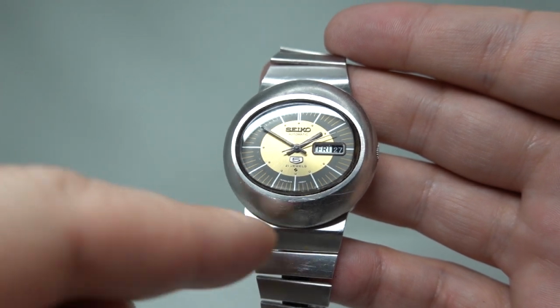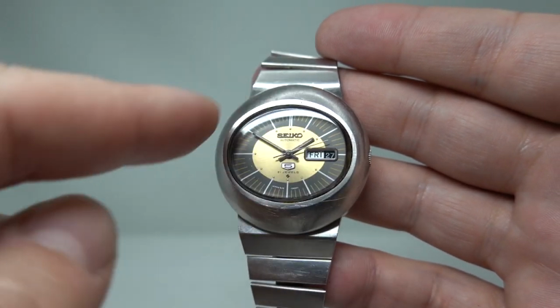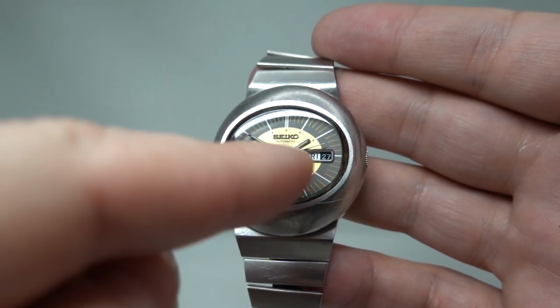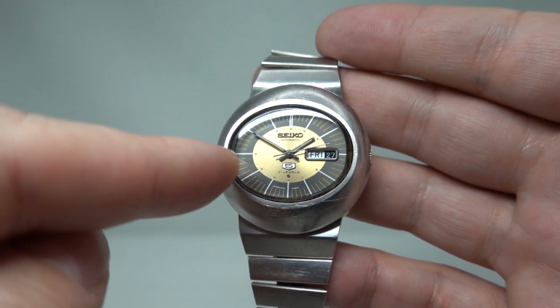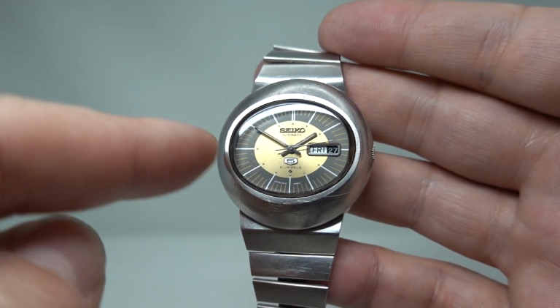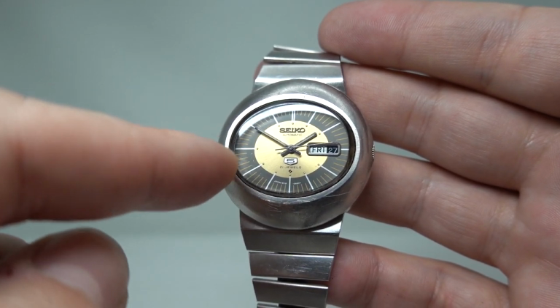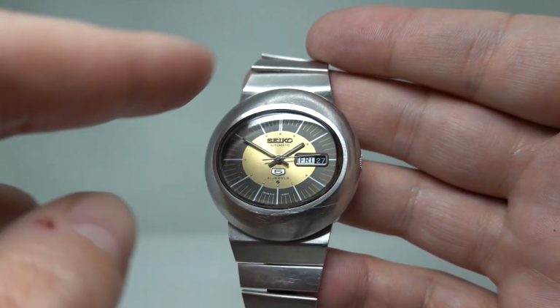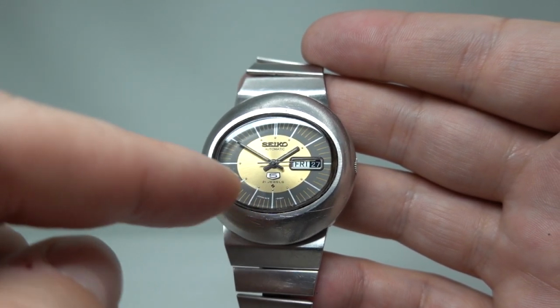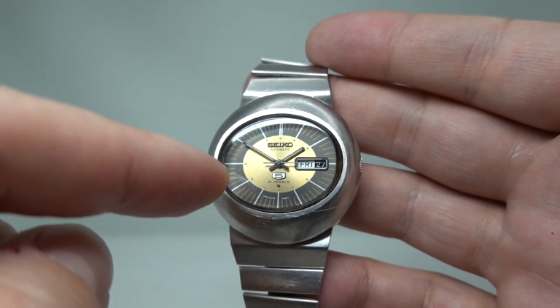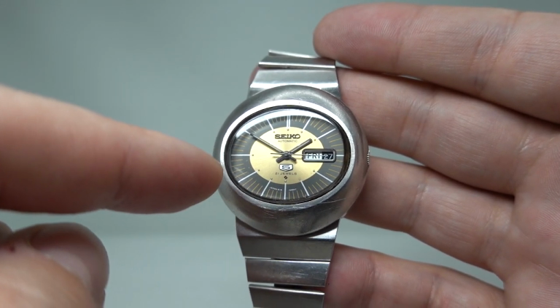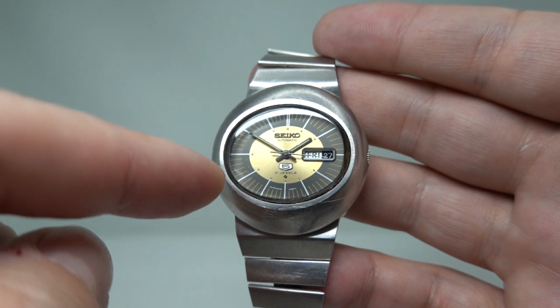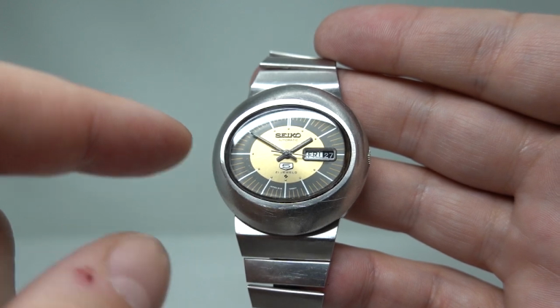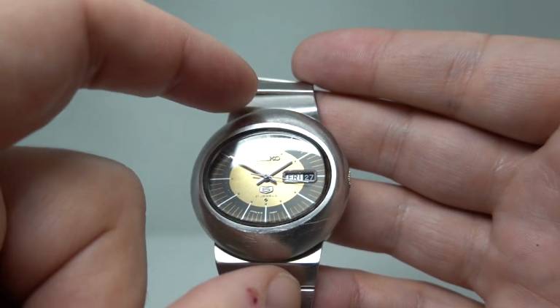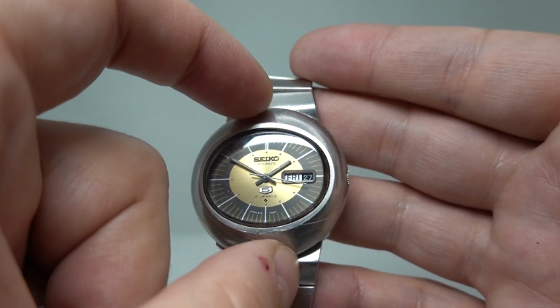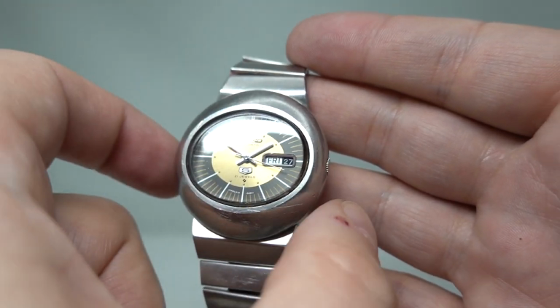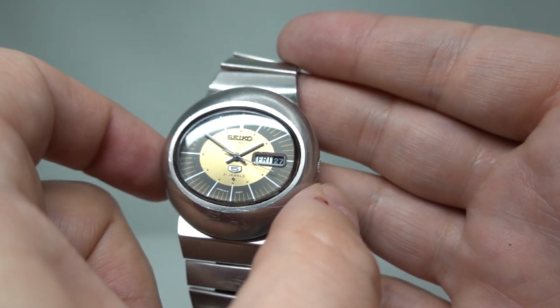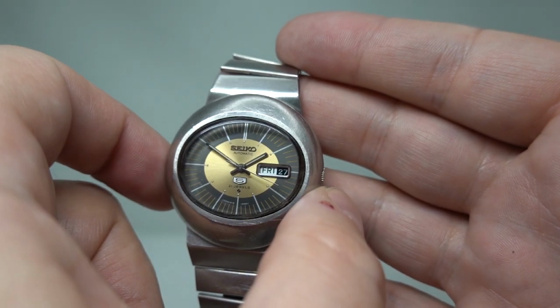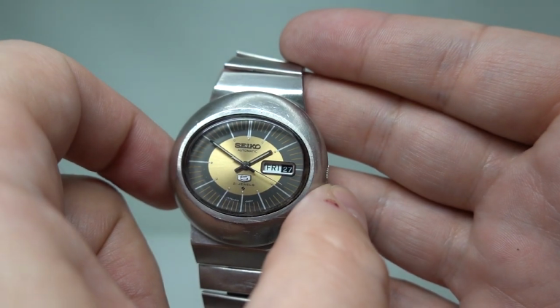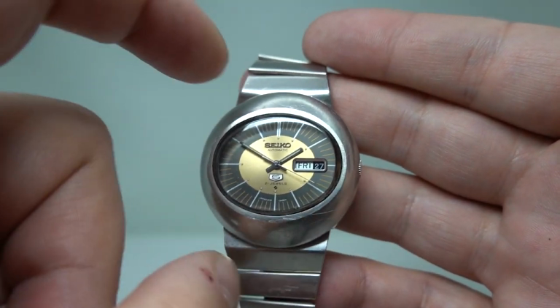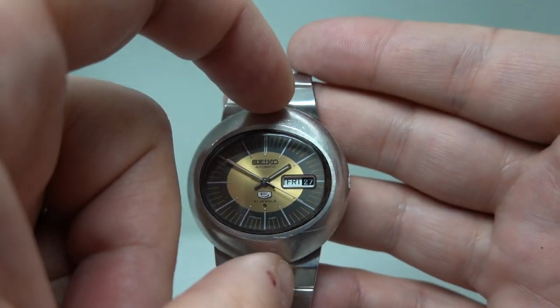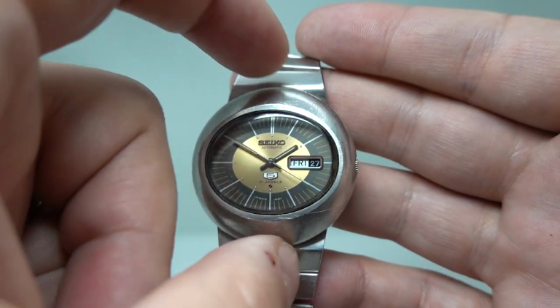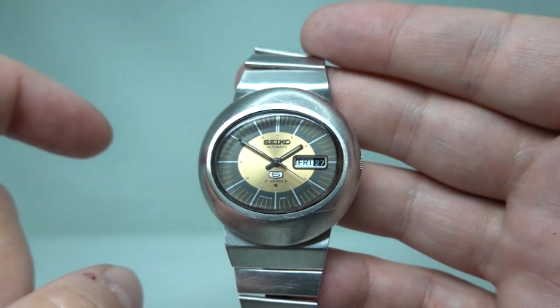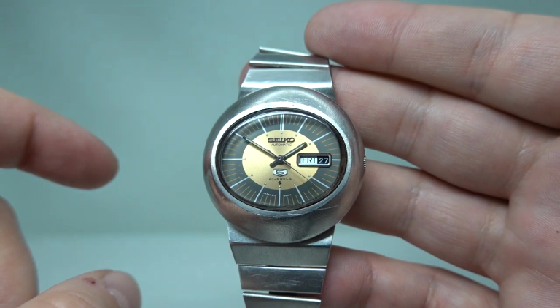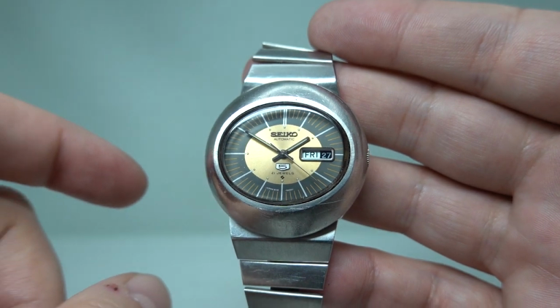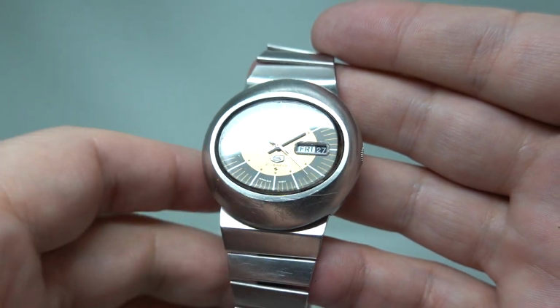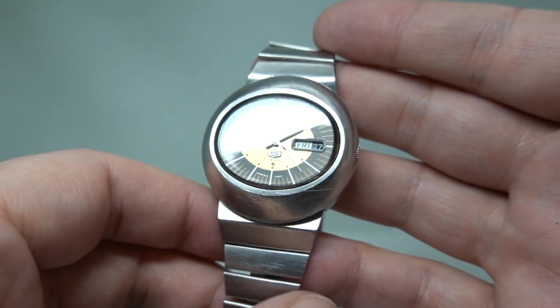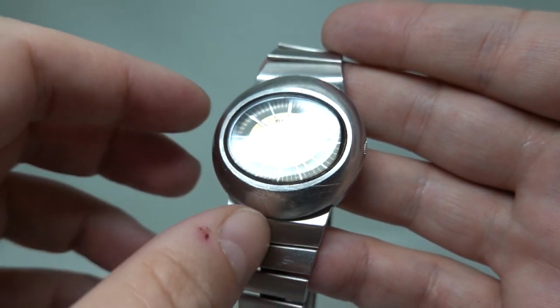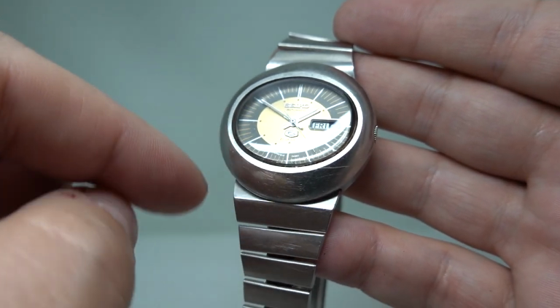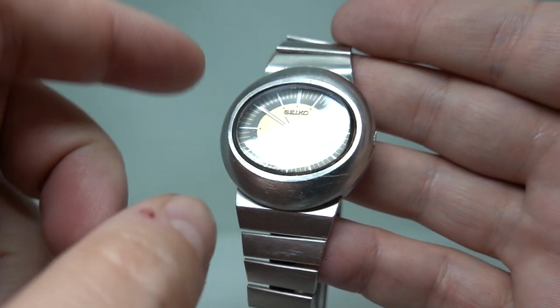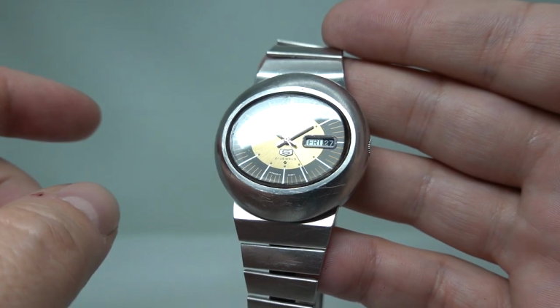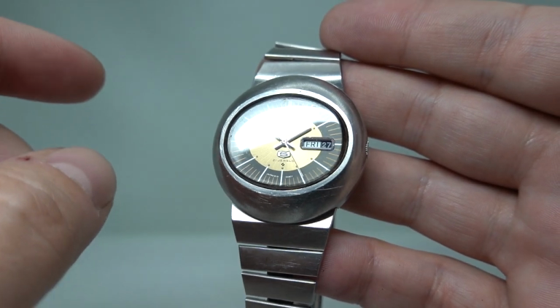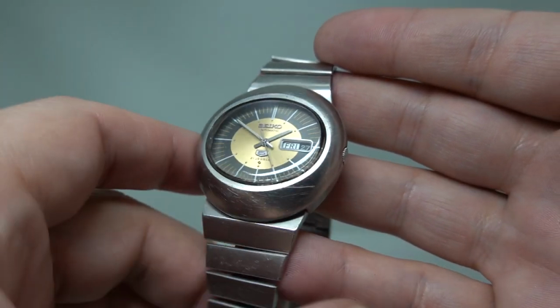The dial and the glass — or acrylic — is oval, but this is 40.5 millimeters by 40.5 millimeters, so the case itself, all stainless steel, is round.